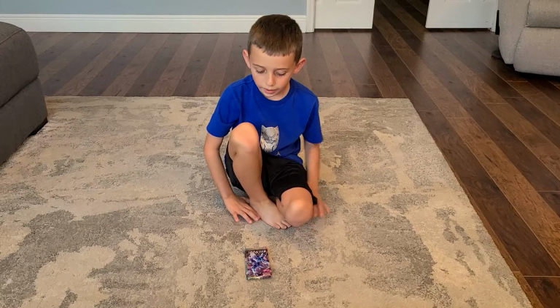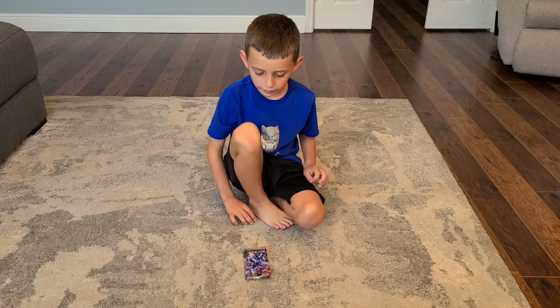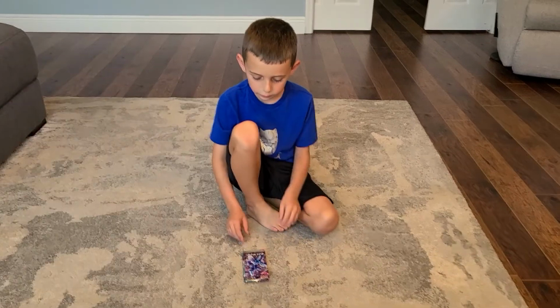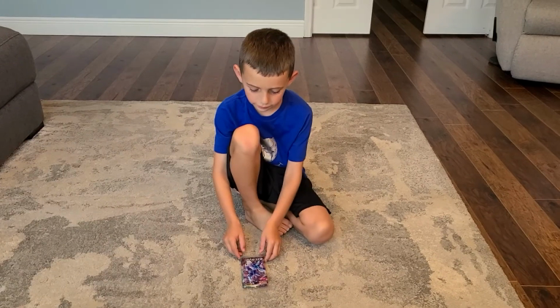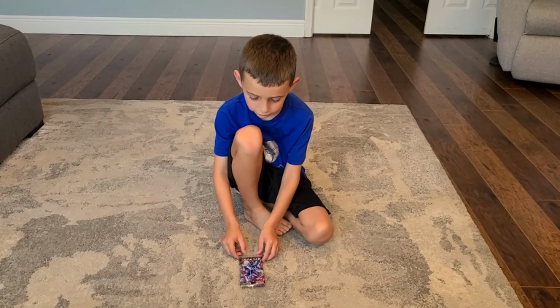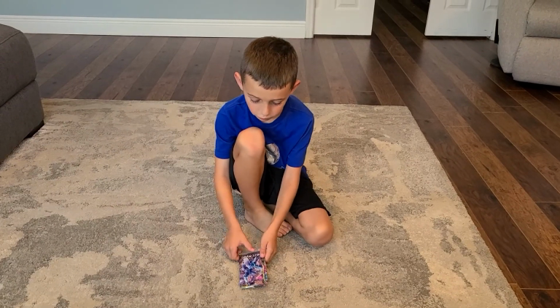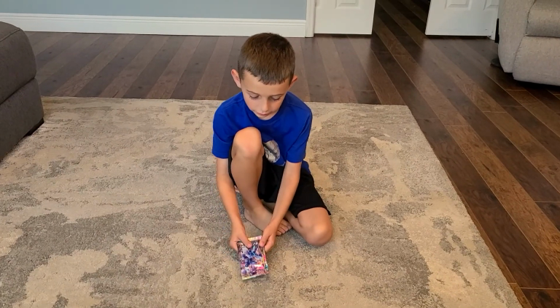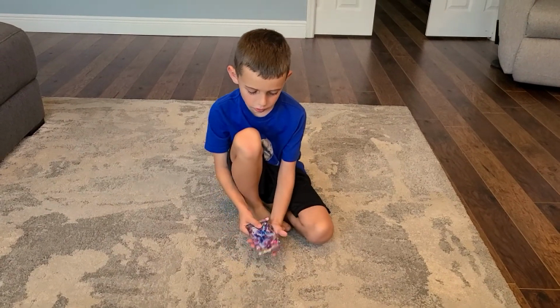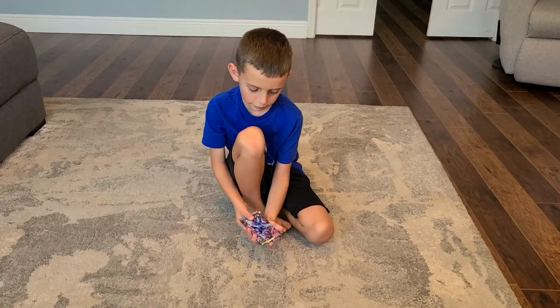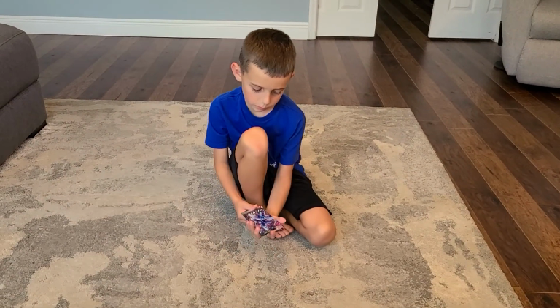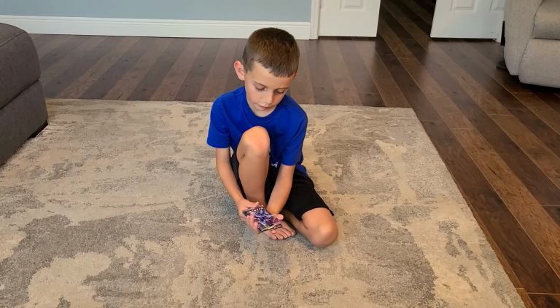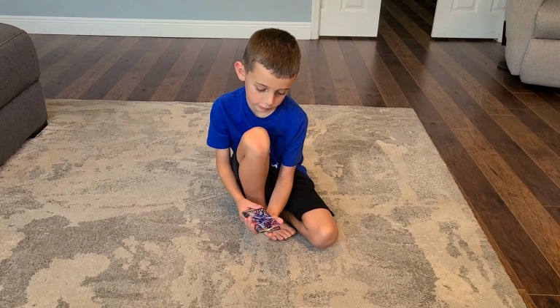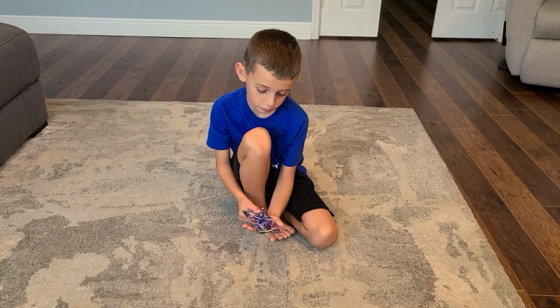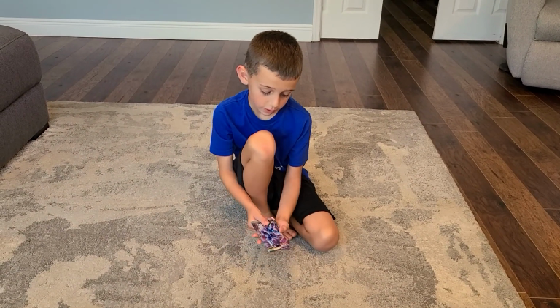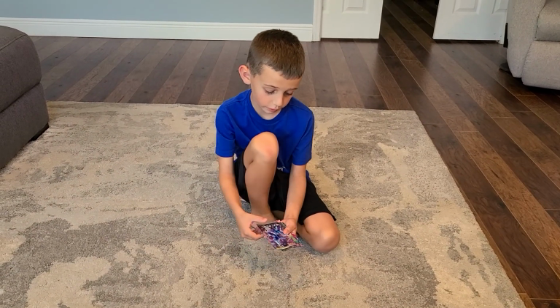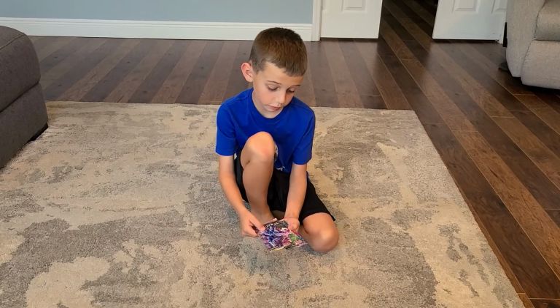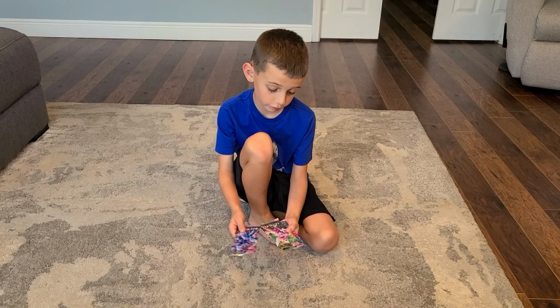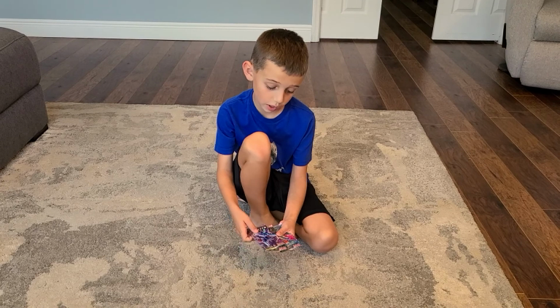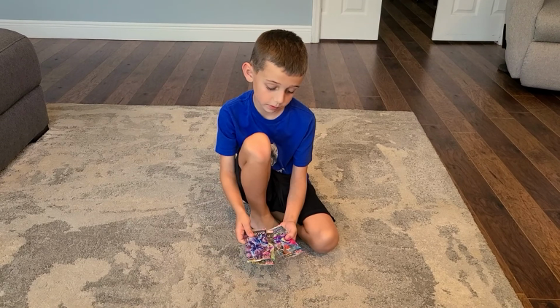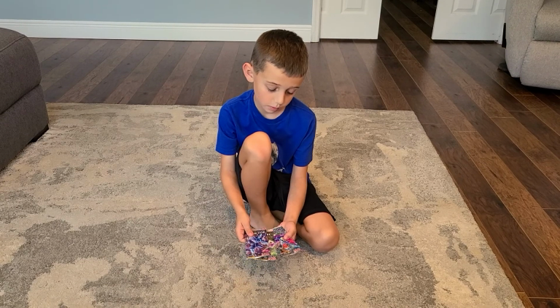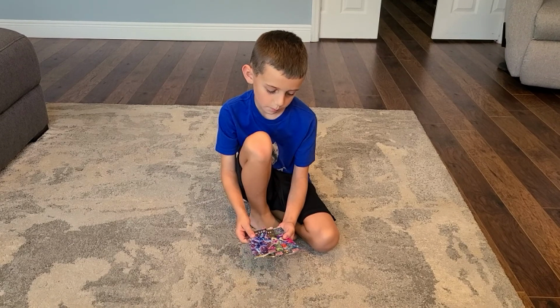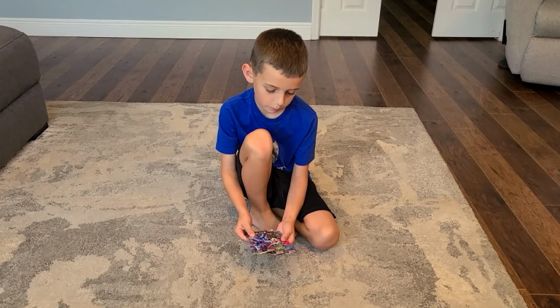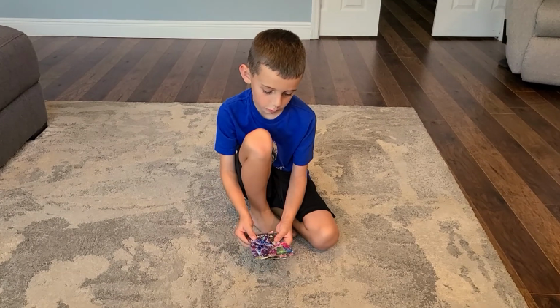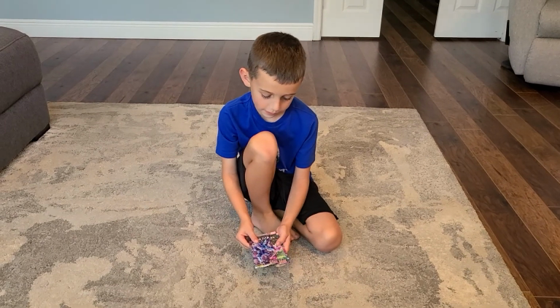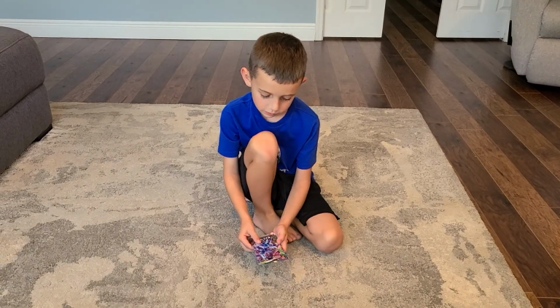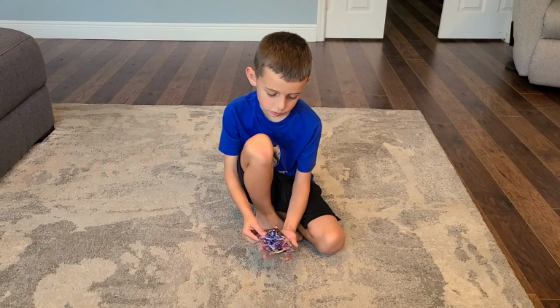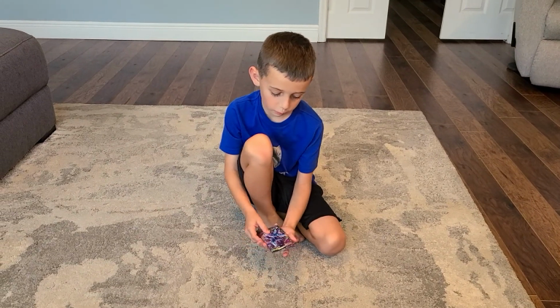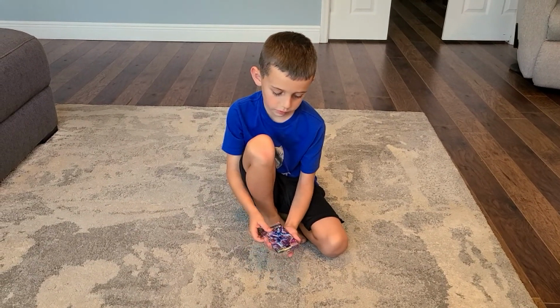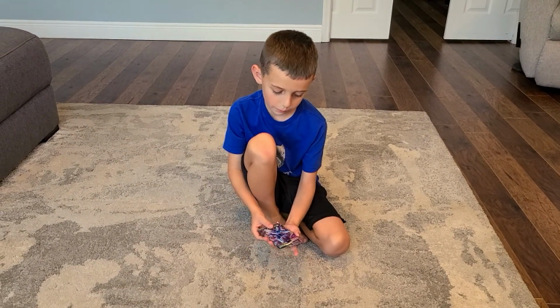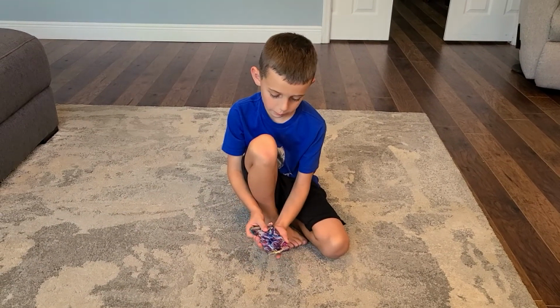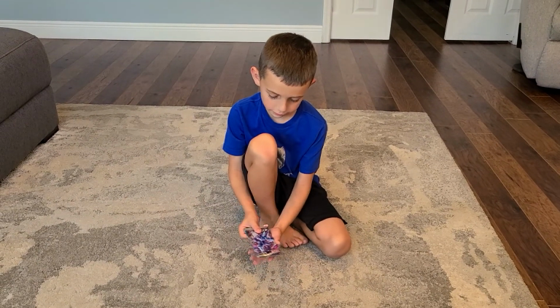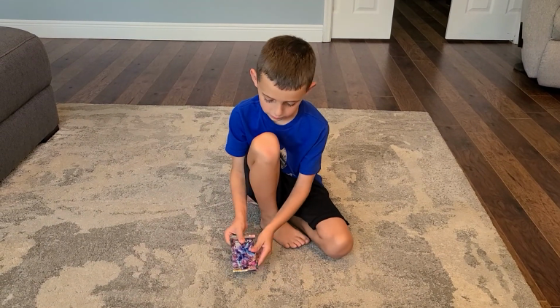Hey guys, welcome to today's video. I just got back from a really good store, and I got three Japanese Pokemon card packs, so I wanted to open them with you guys.